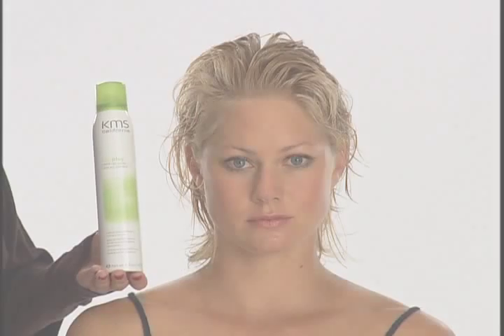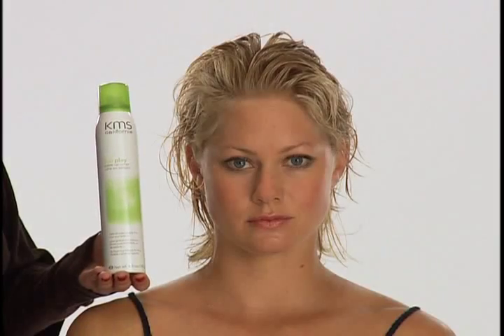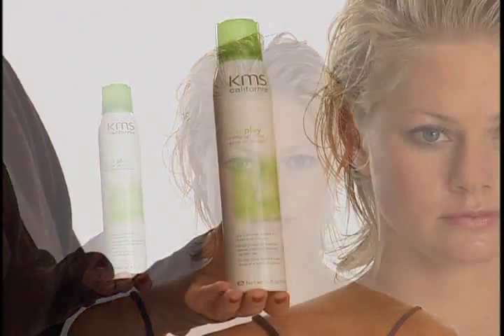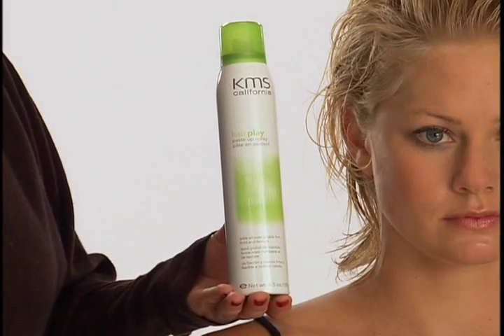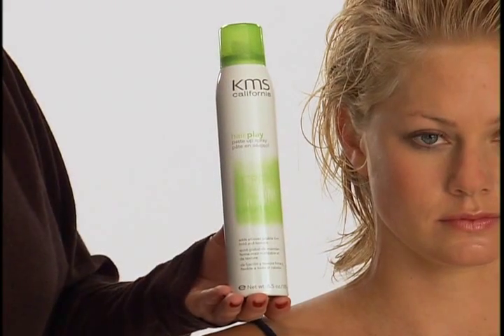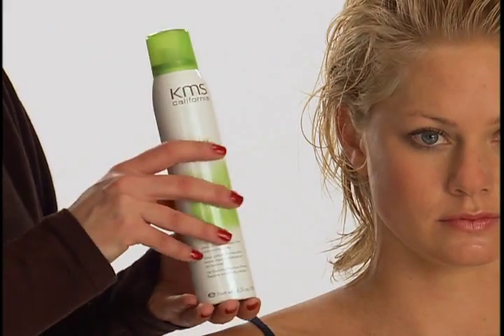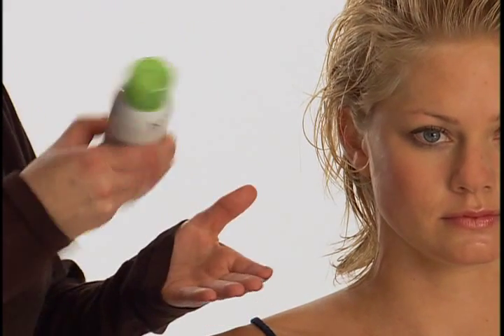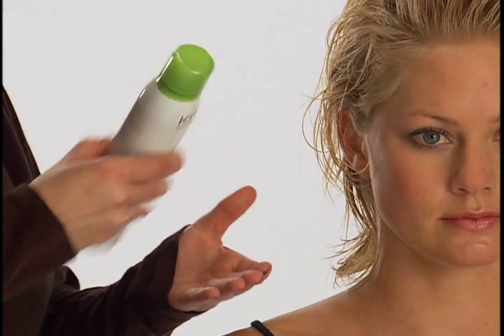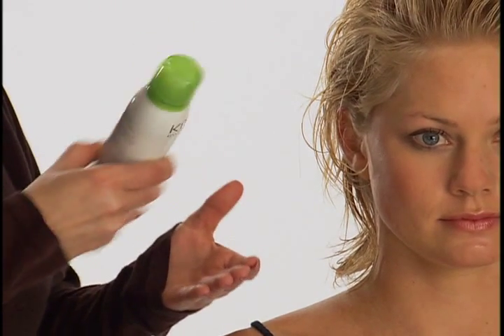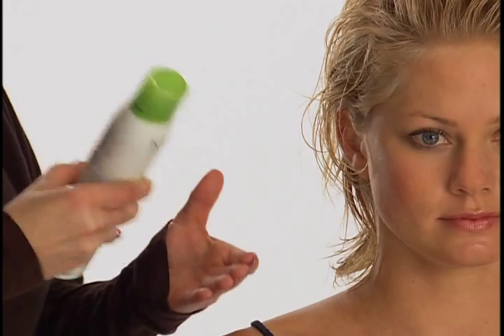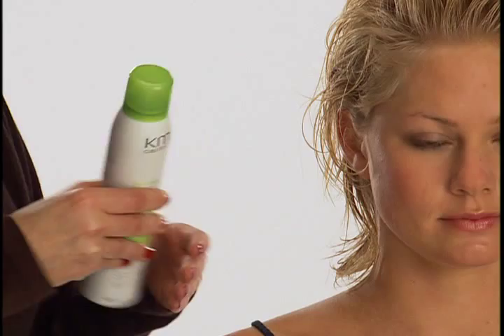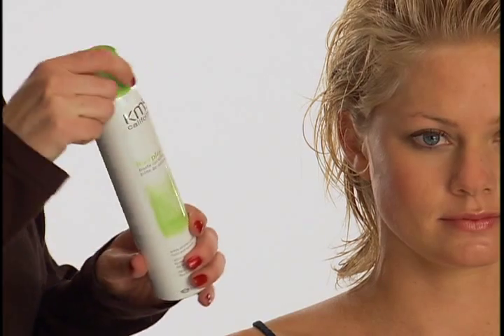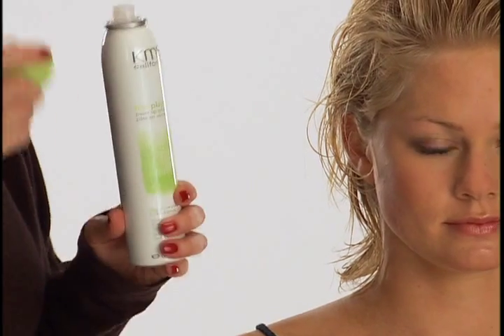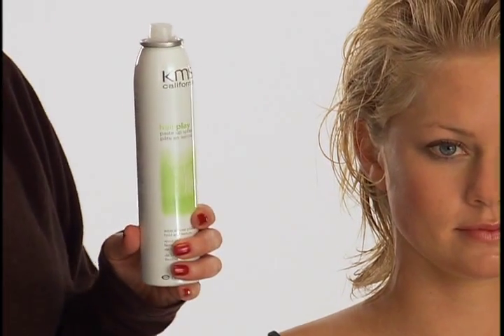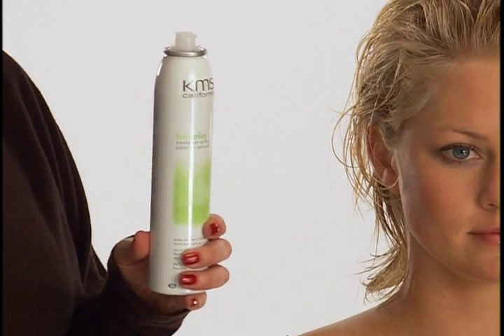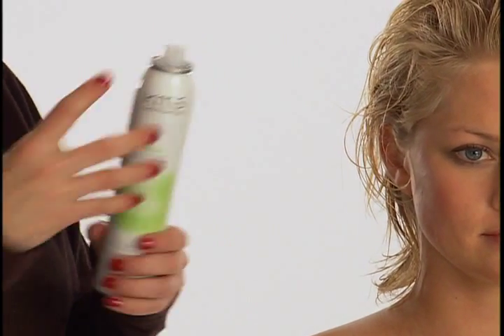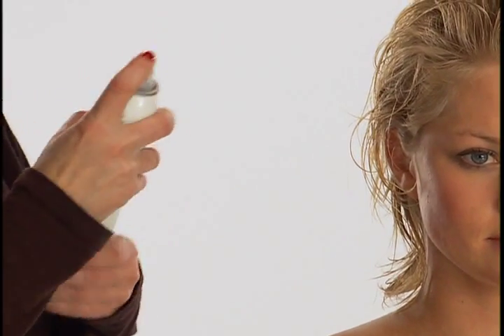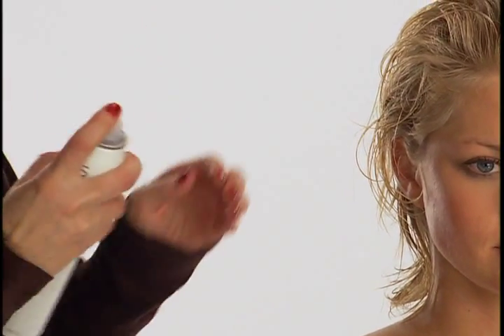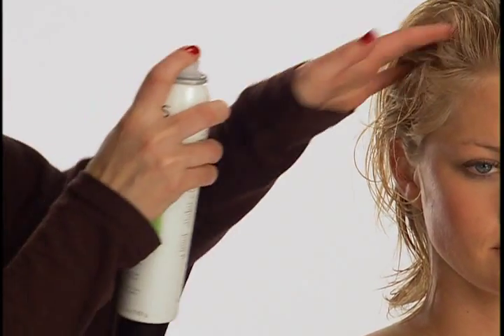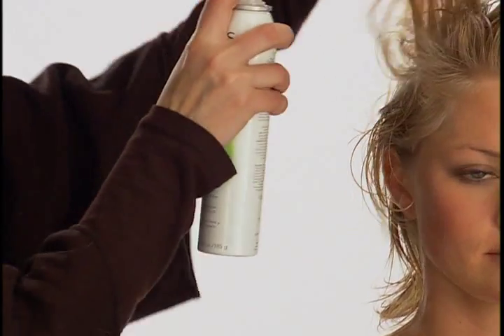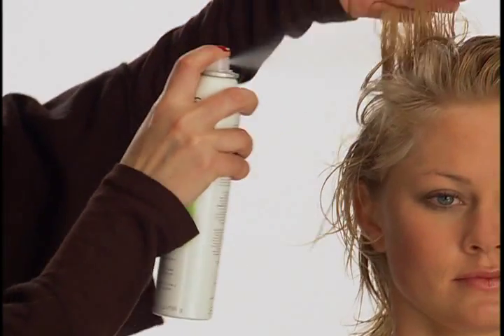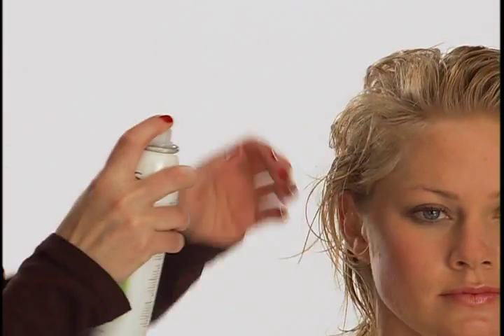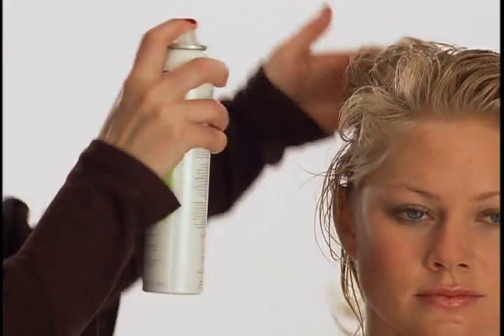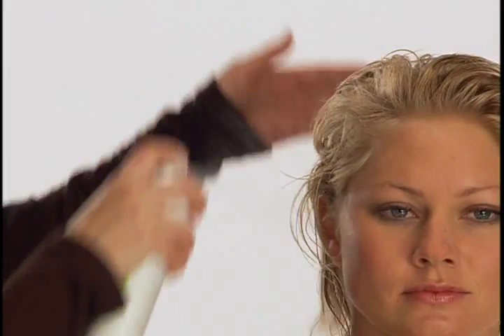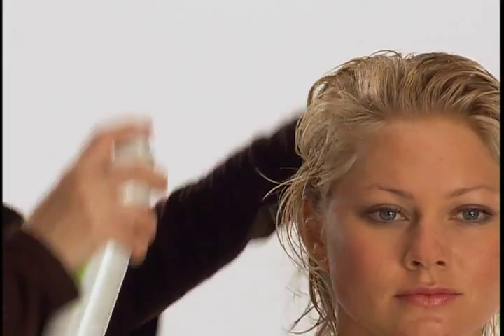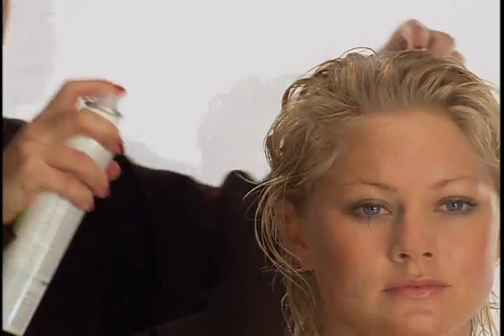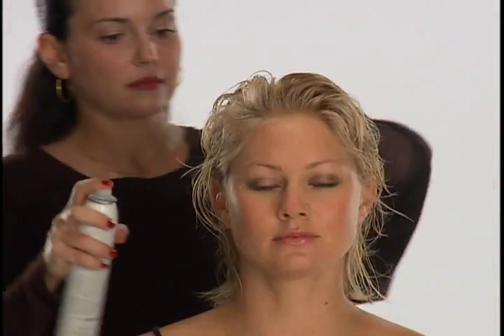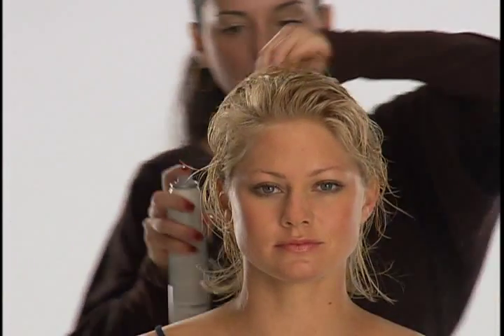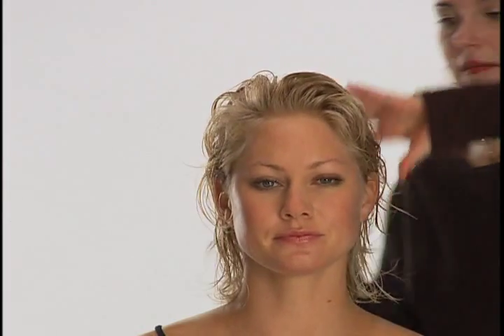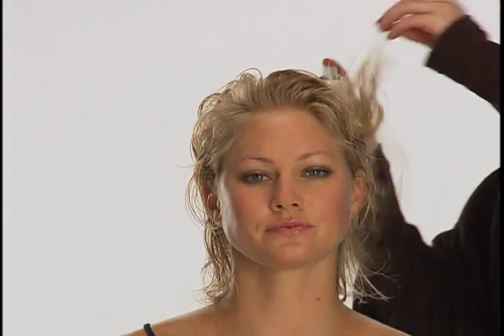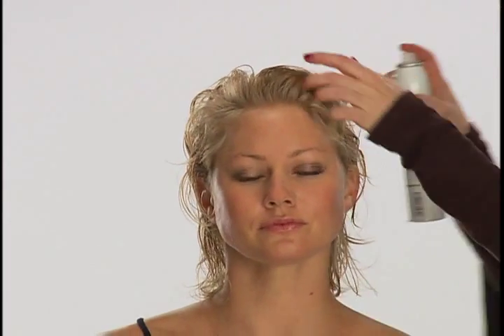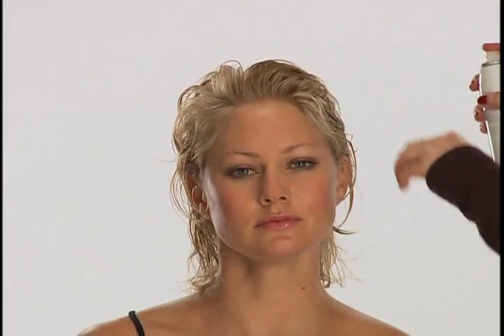Hair Play Paste Up Spray was applied to Kate's towel-dried hair. To use, shake well, hold can 10 to 12 inches or 25 to 30 centimeters away from hair. Spray in small sections at a time or throughout the hair.